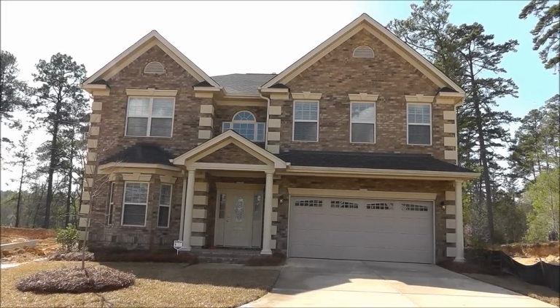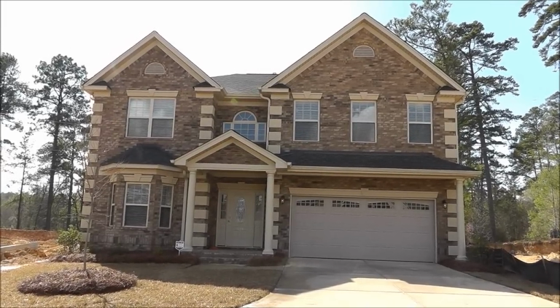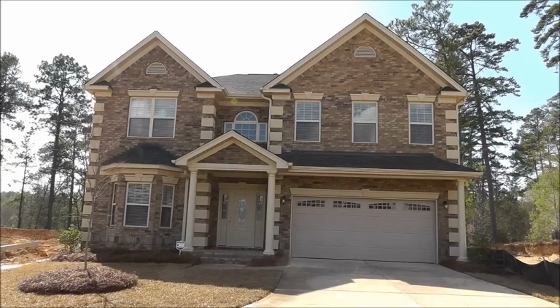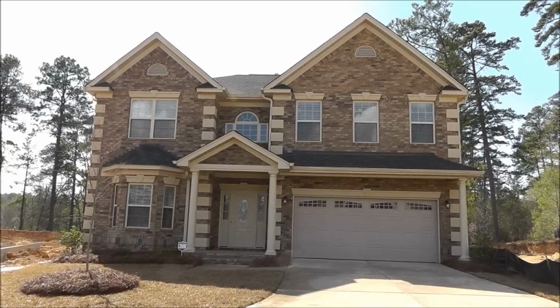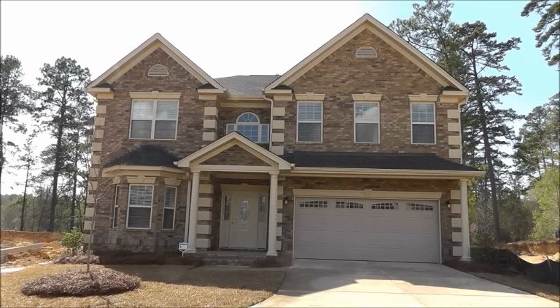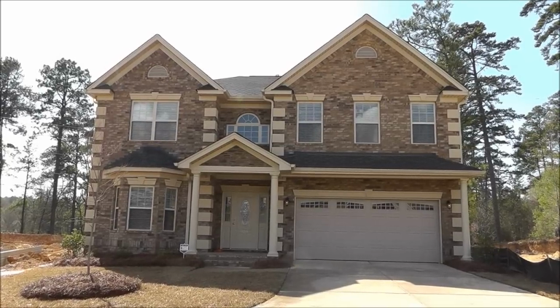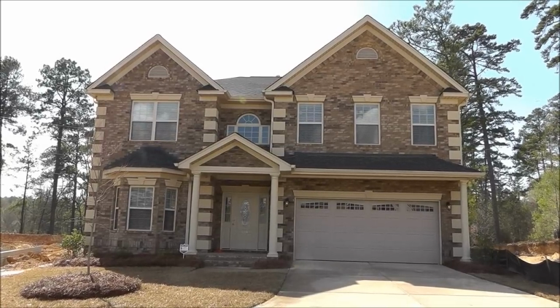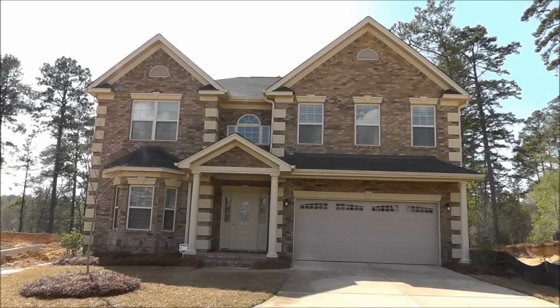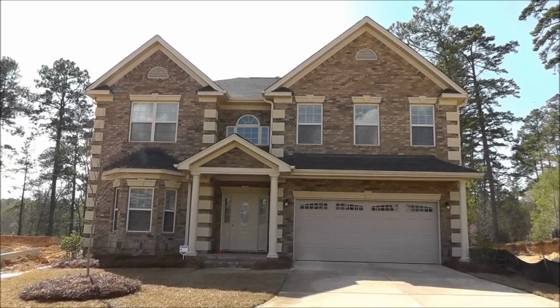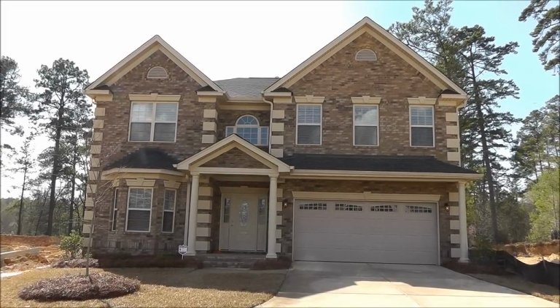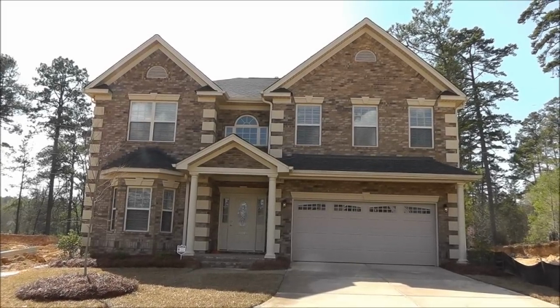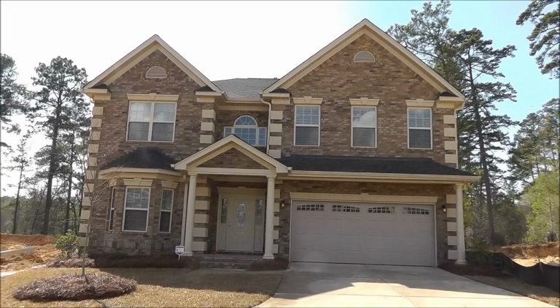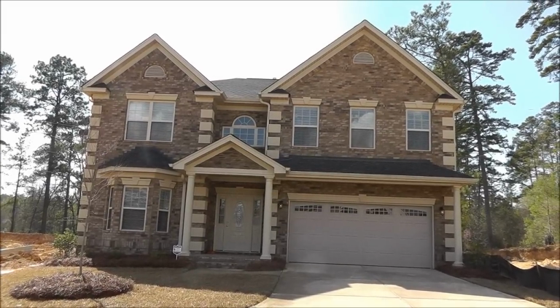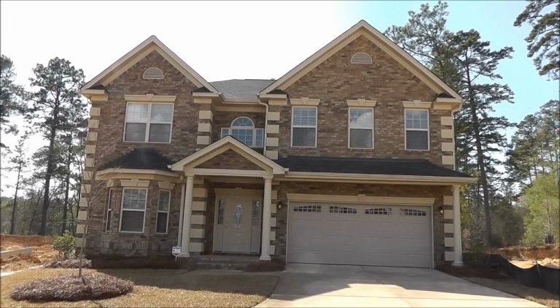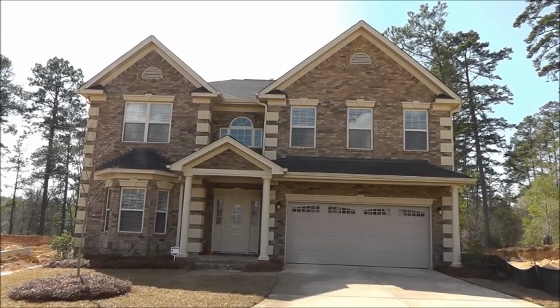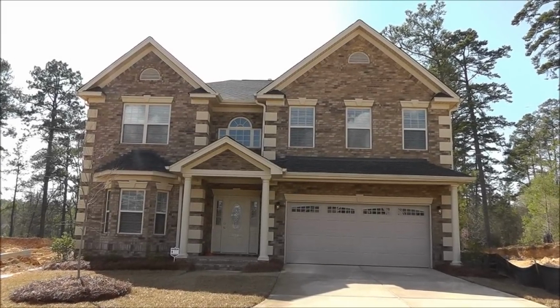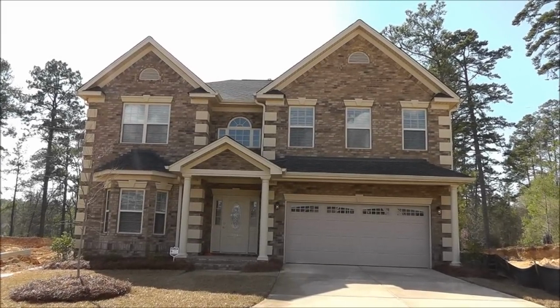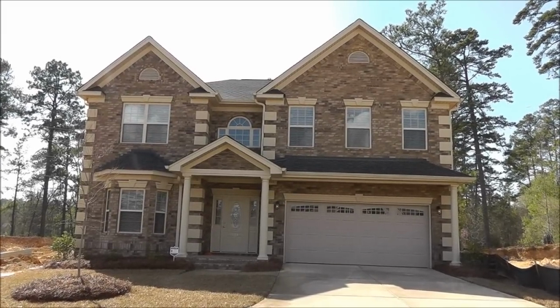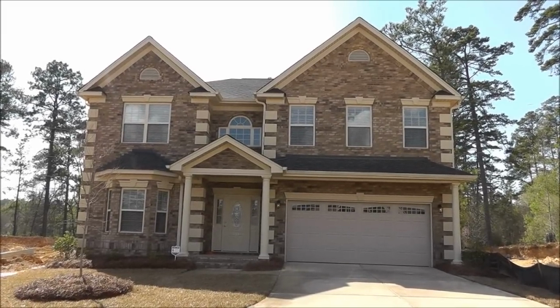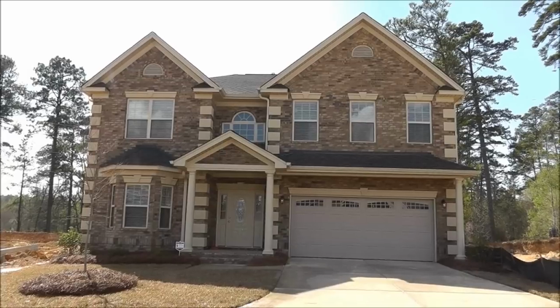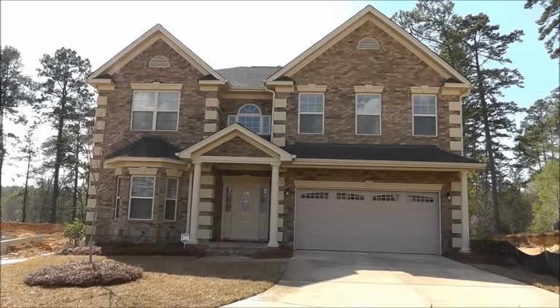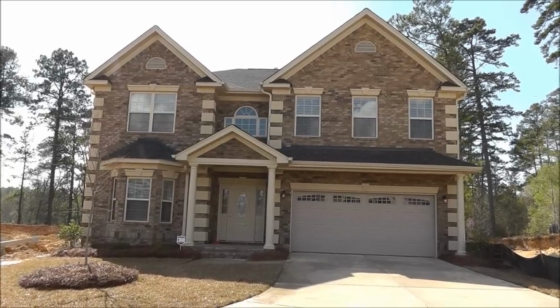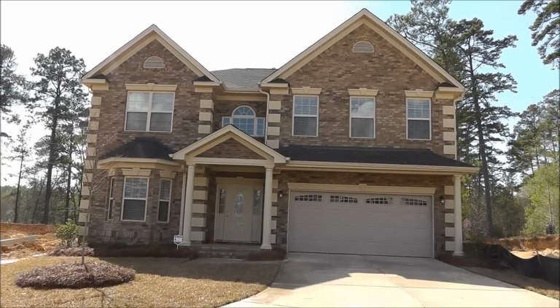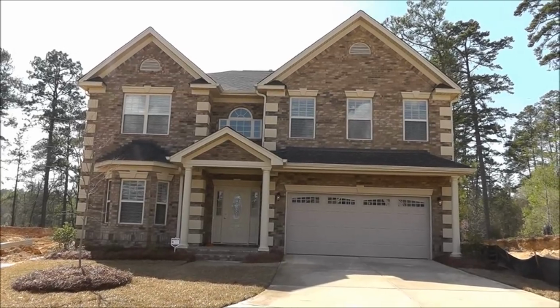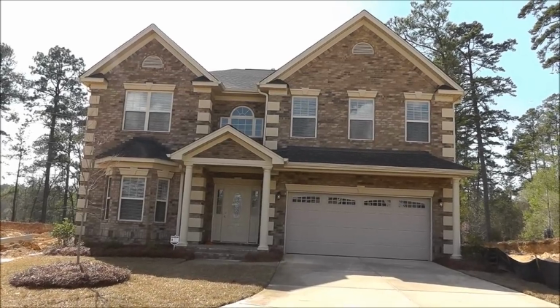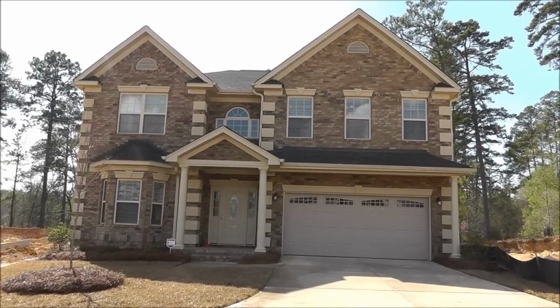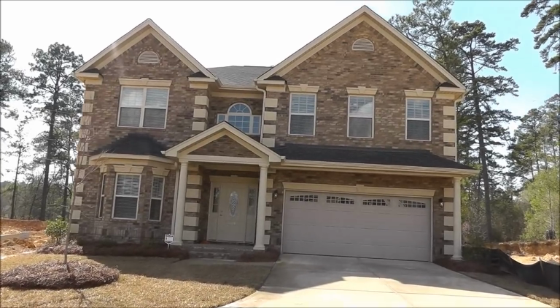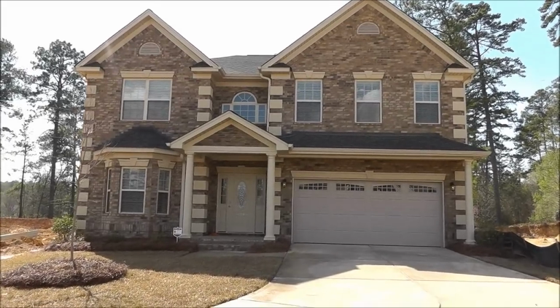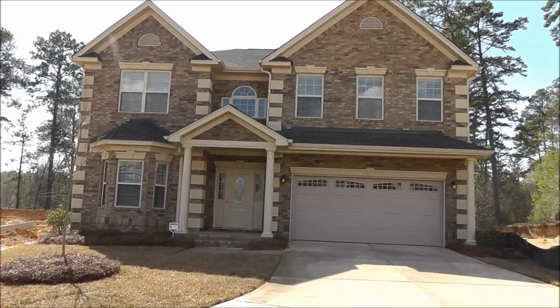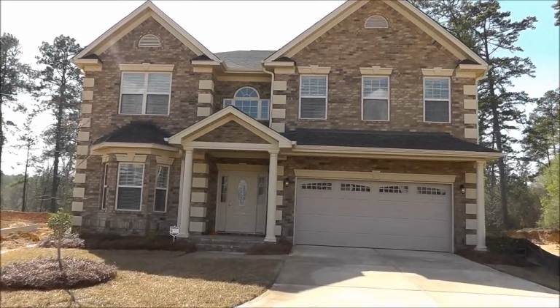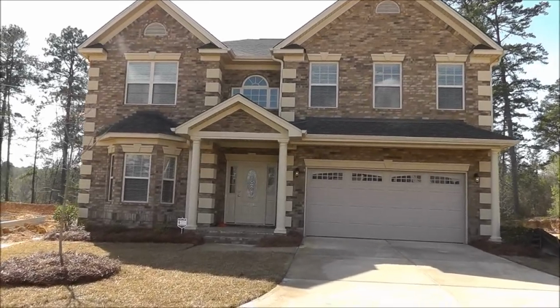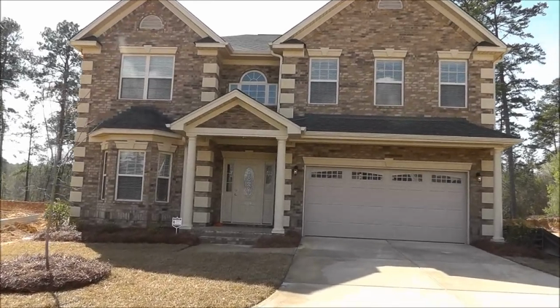We're actually closing in just a few minutes, and the house is all pretty and ready to go. So I thought we'd do one last video so we can go ahead and see the finished product.